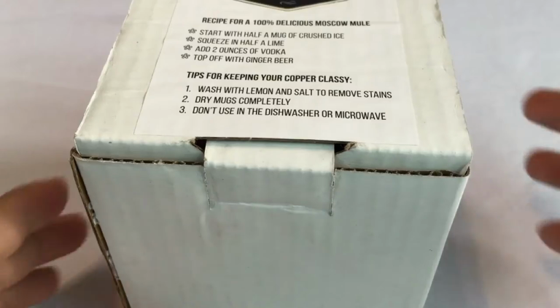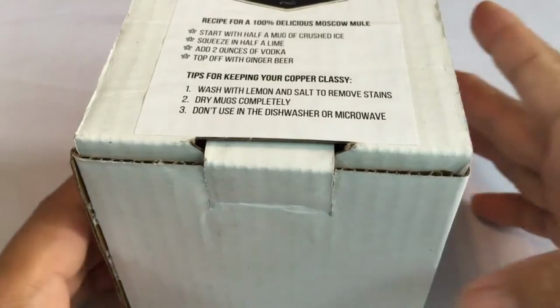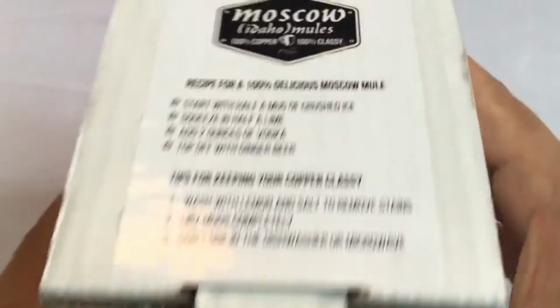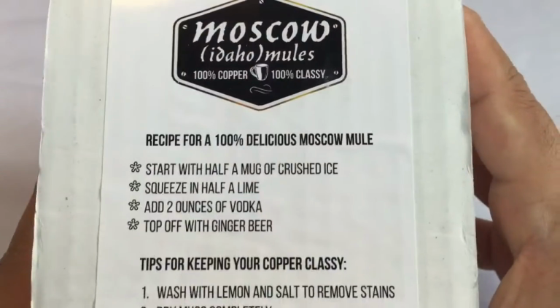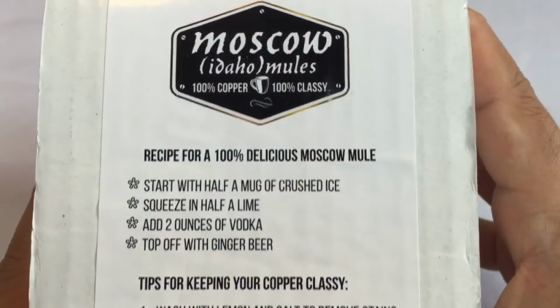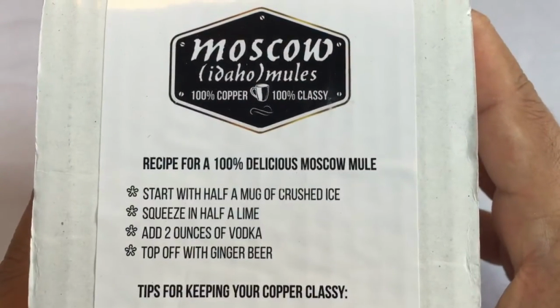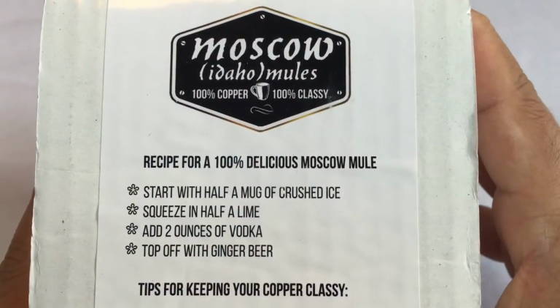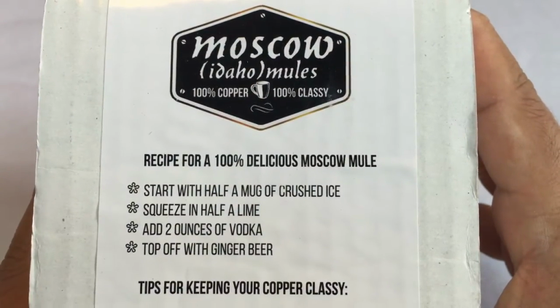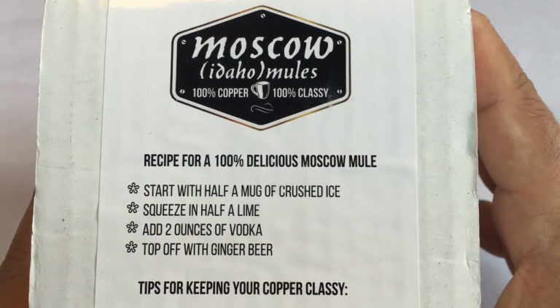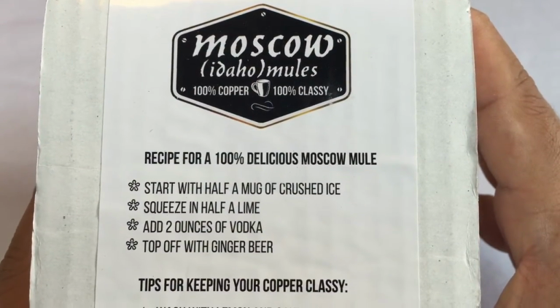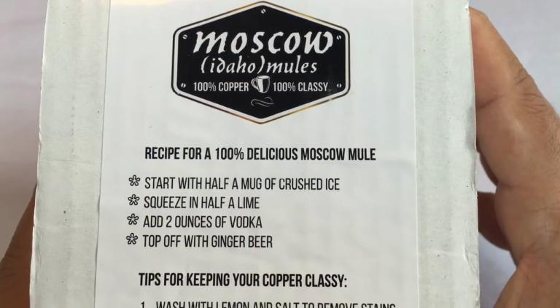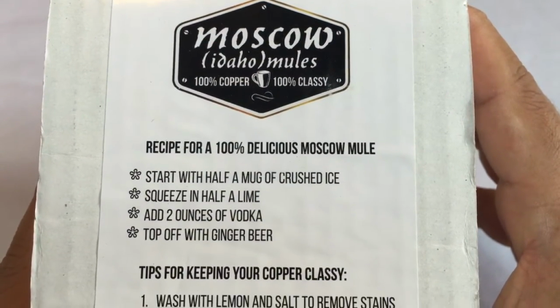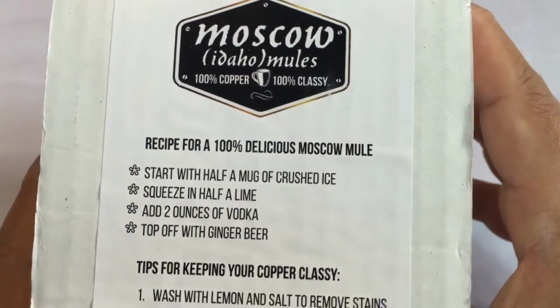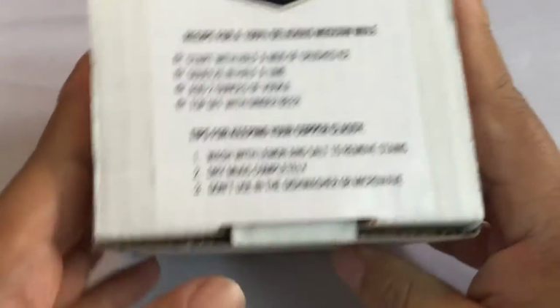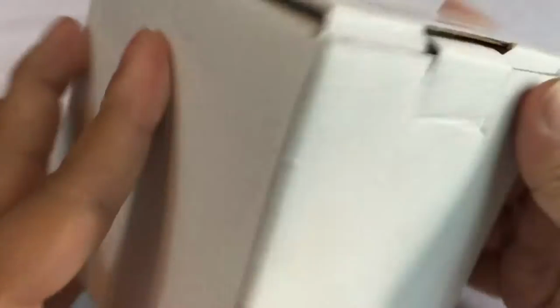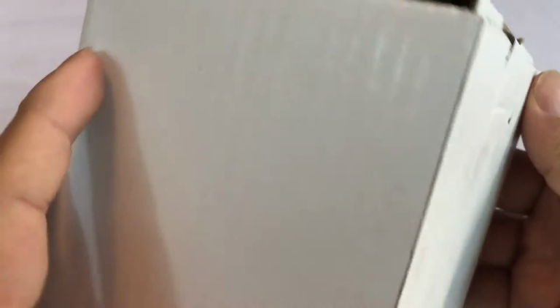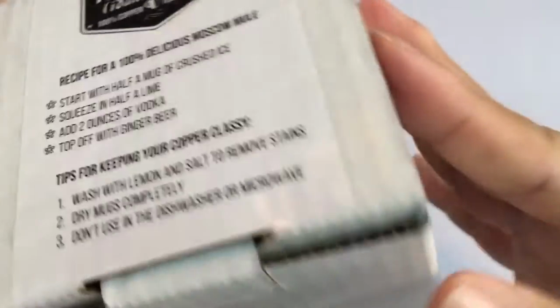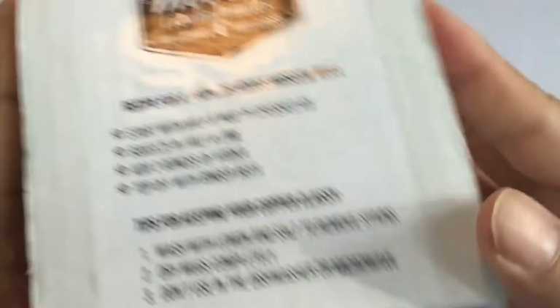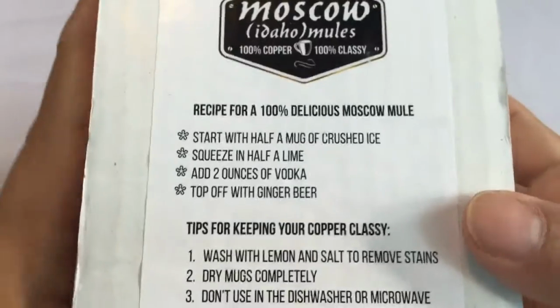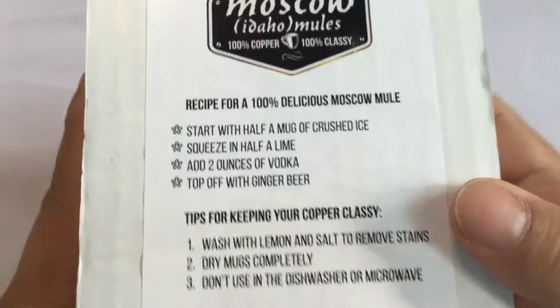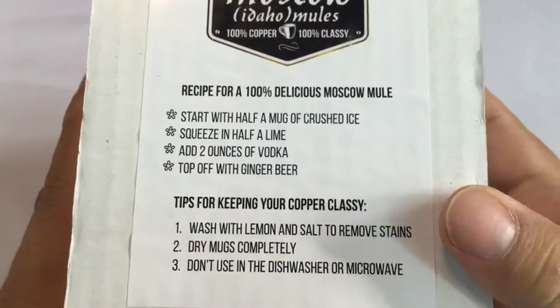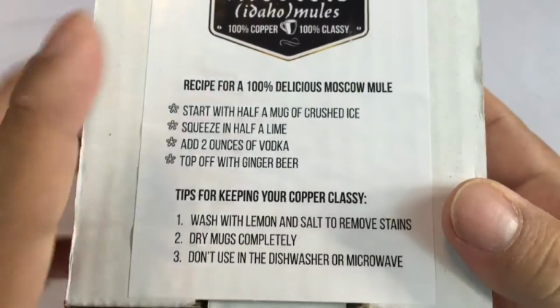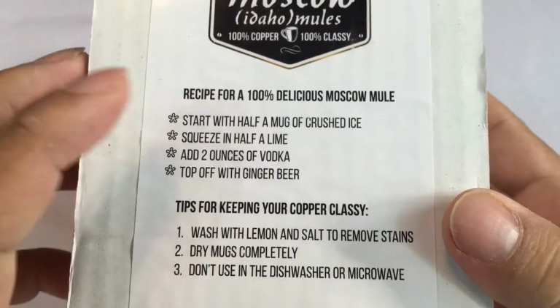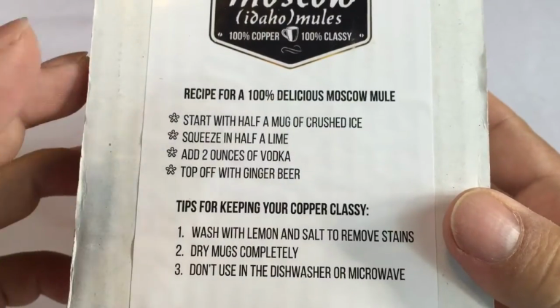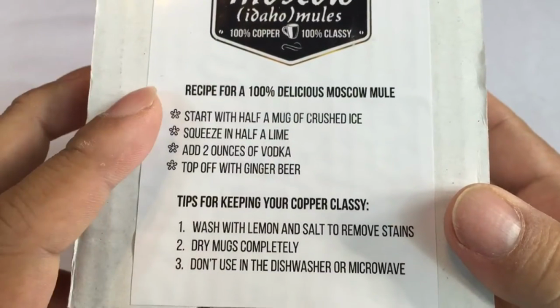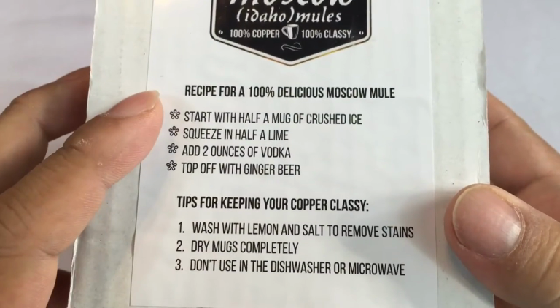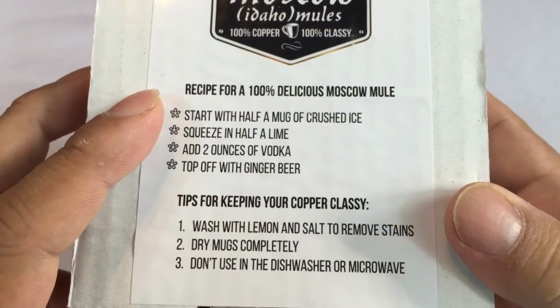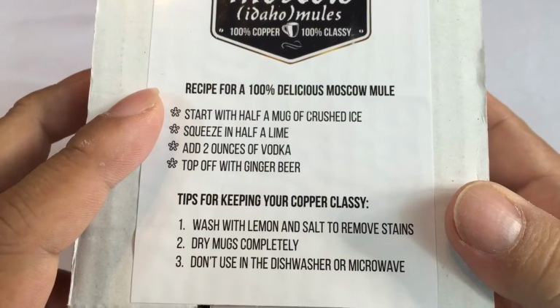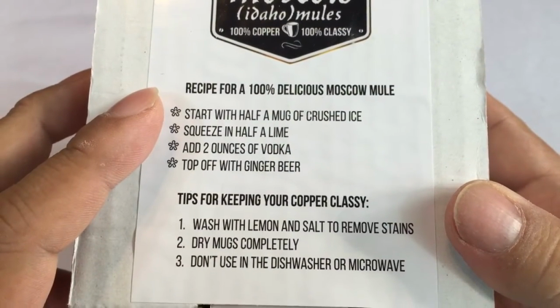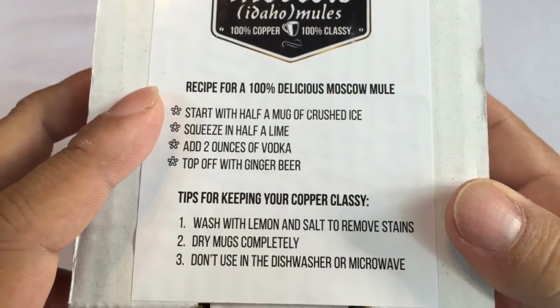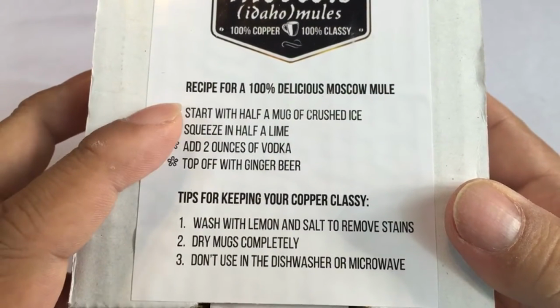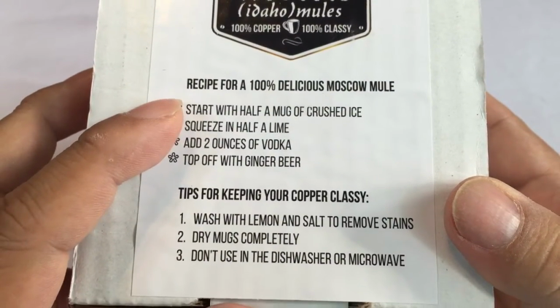Hey guys, Peter Mumpanda here. I bought myself this Moscow Mule Copper Mug. It comes just like this — I picked it up on Amazon. You can make yourself a delicious Moscow Mule.